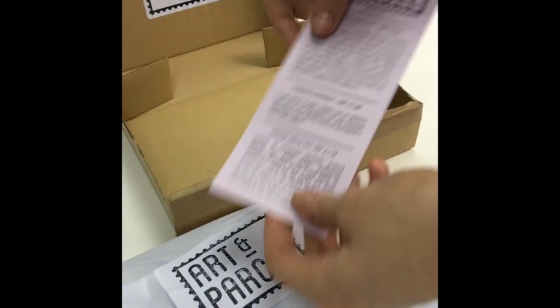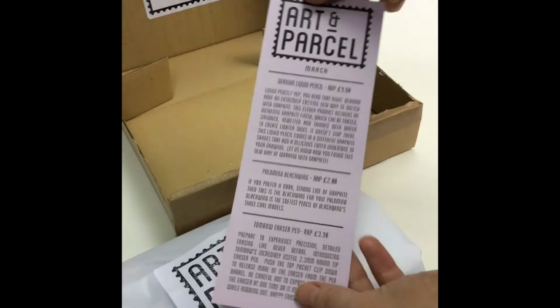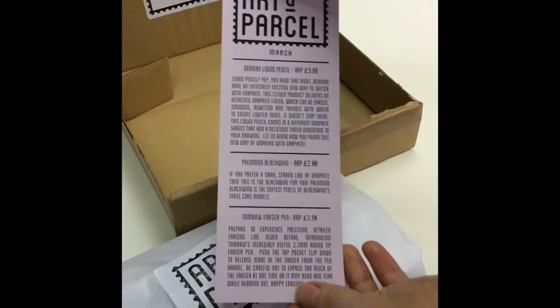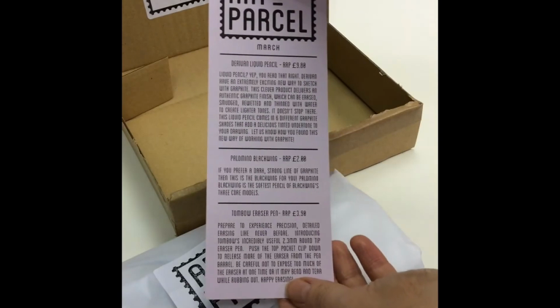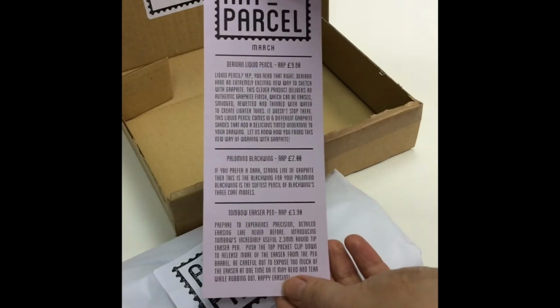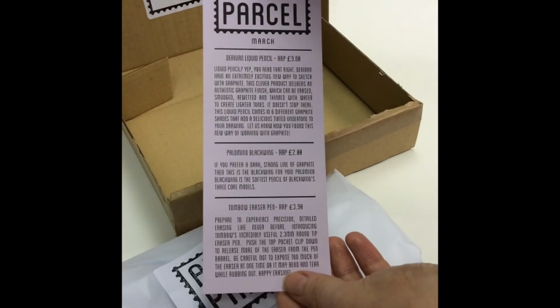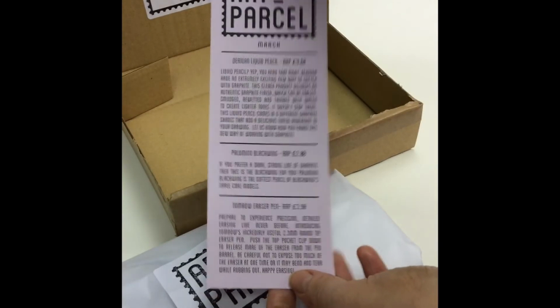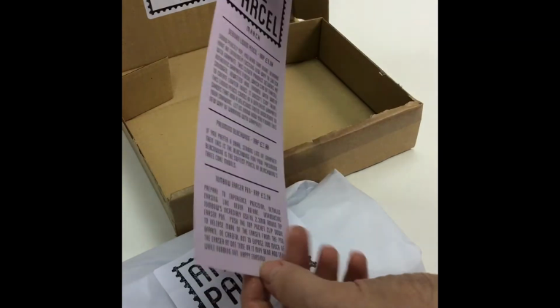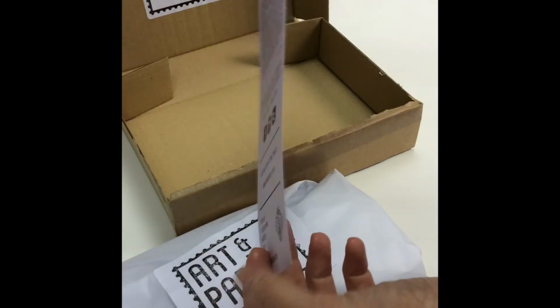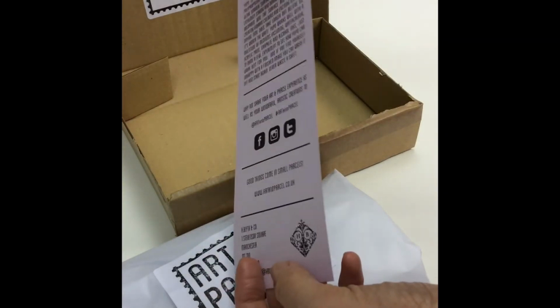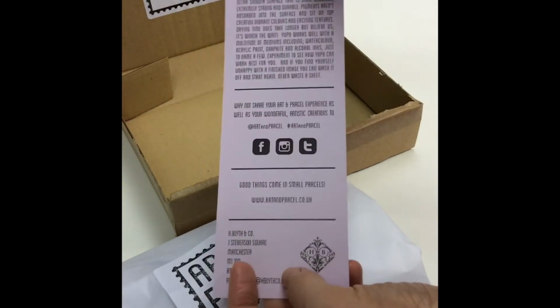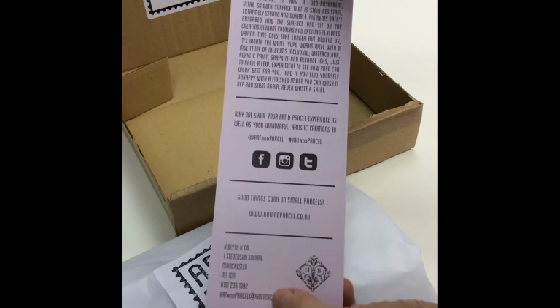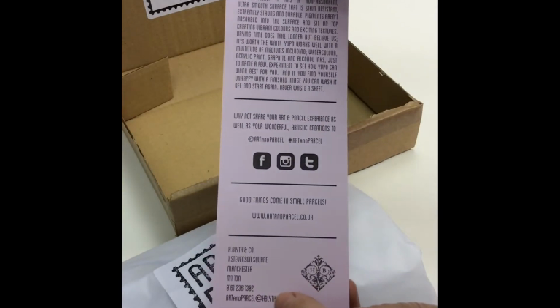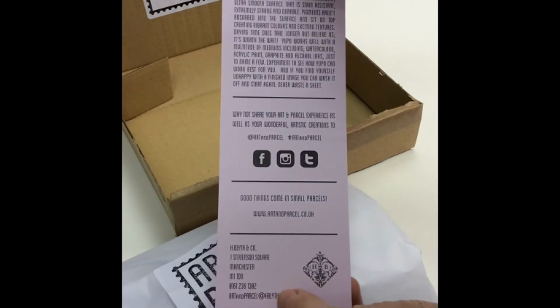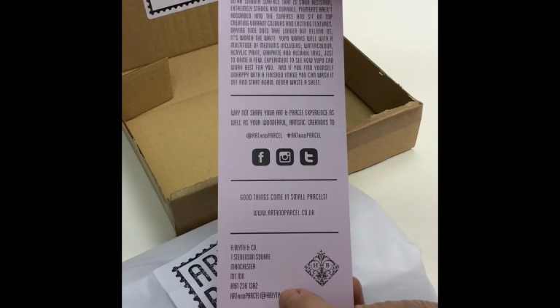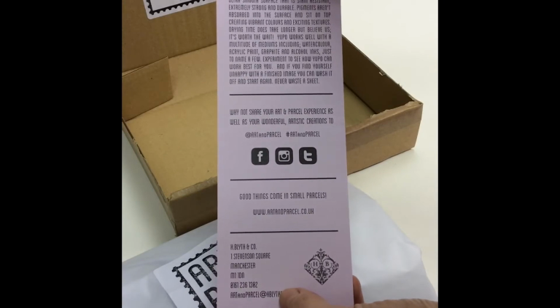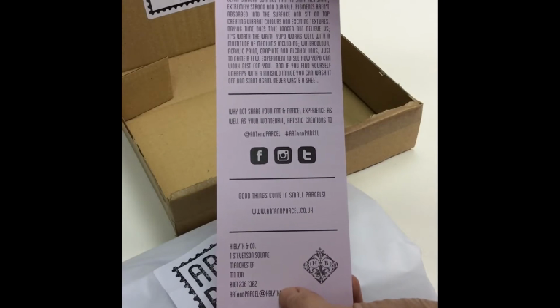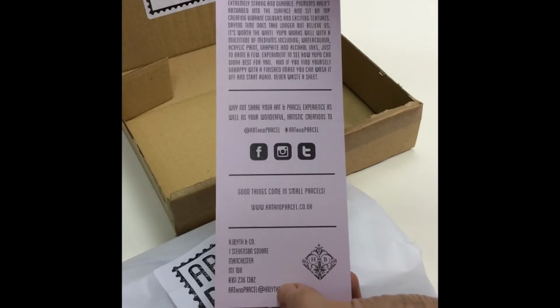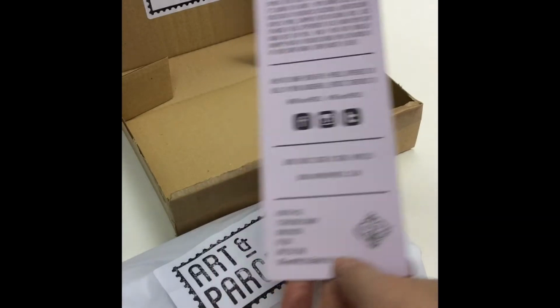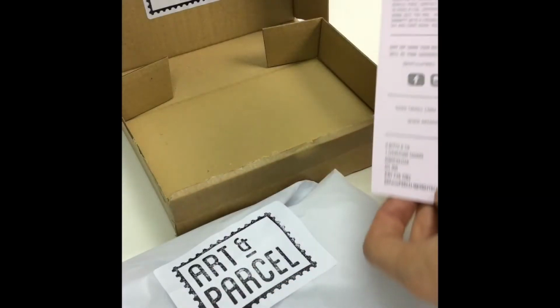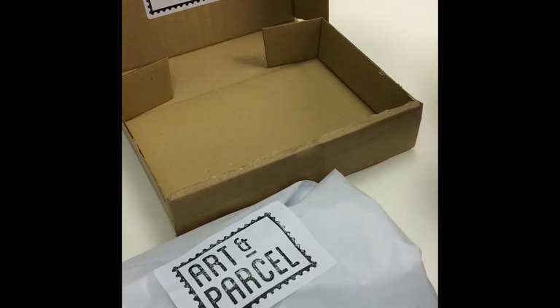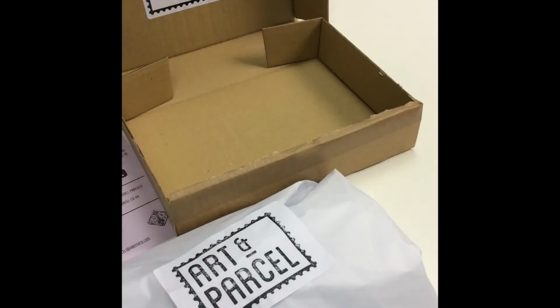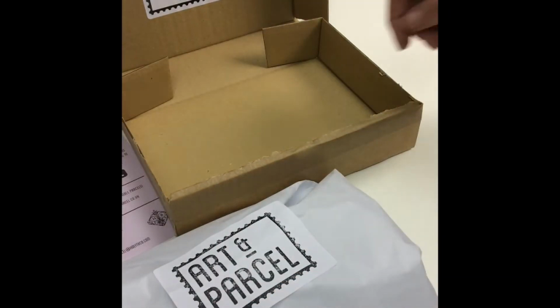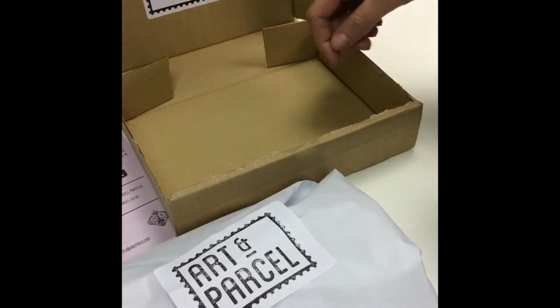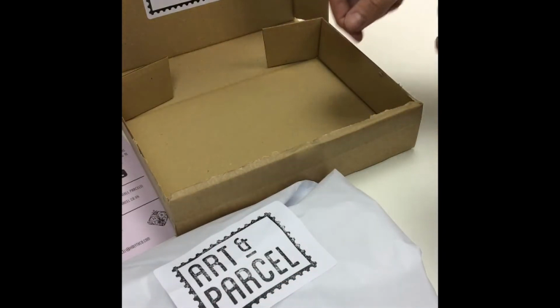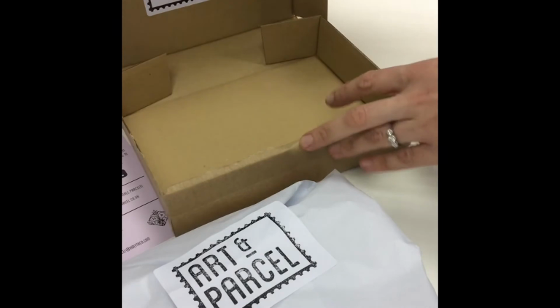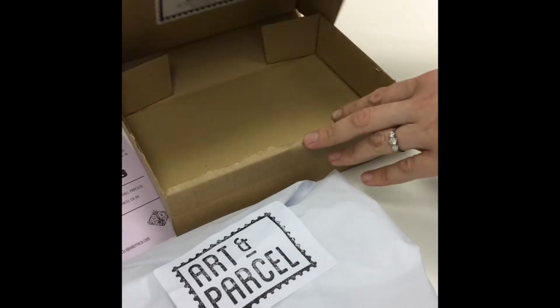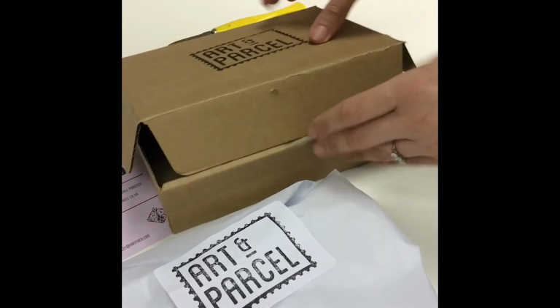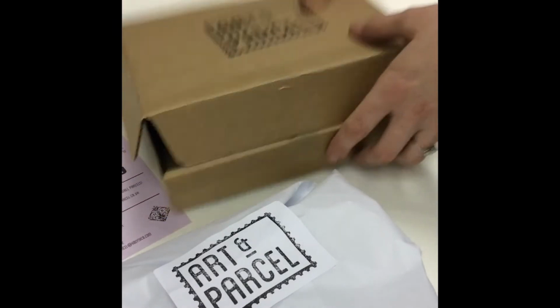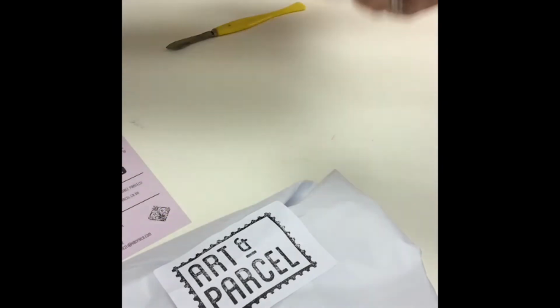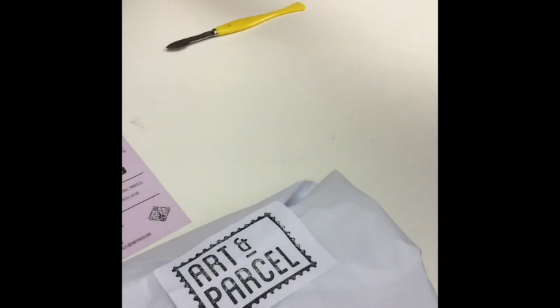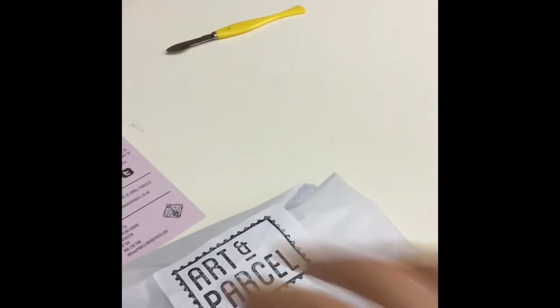We always include an insert which explains every product, how to use it, and also how much it would cost per item at retail price. There is always a great saving on the things that are included in the box.